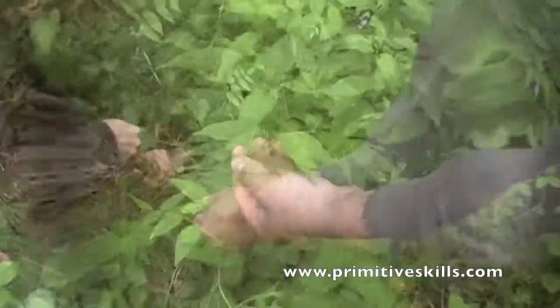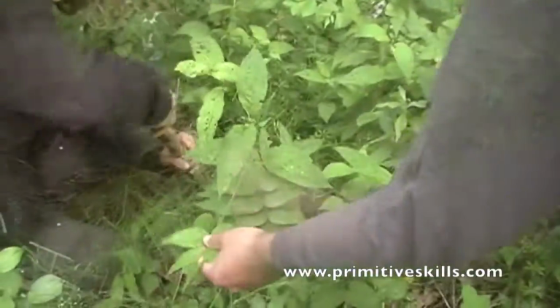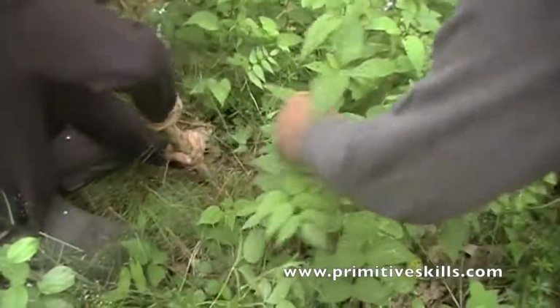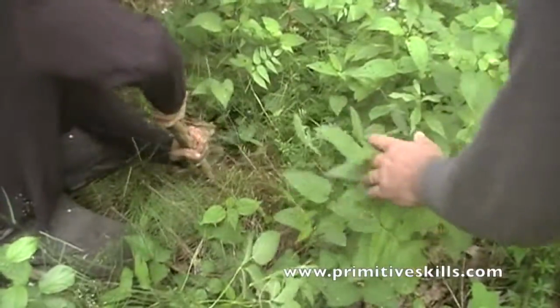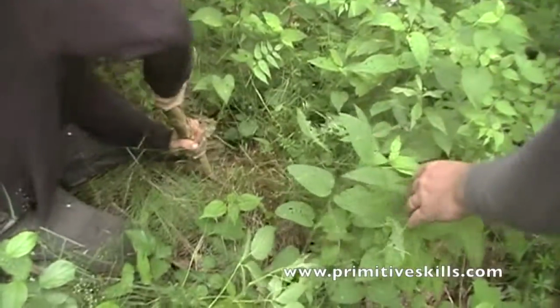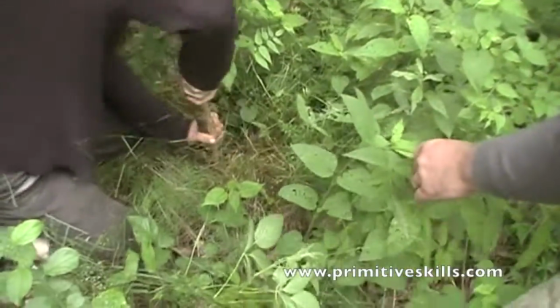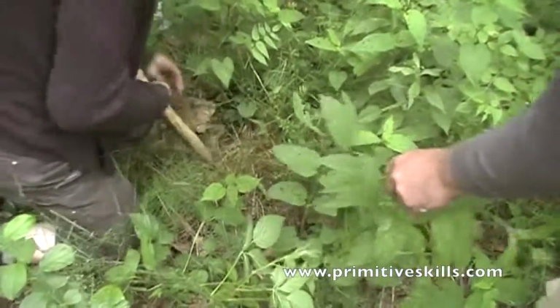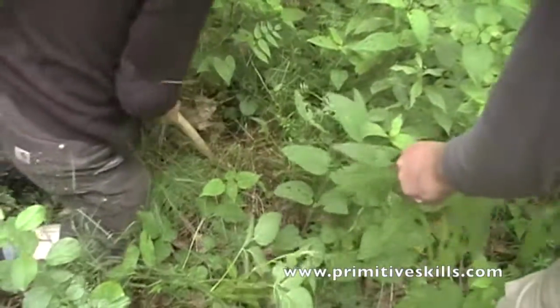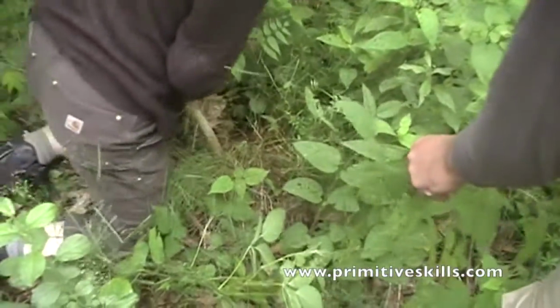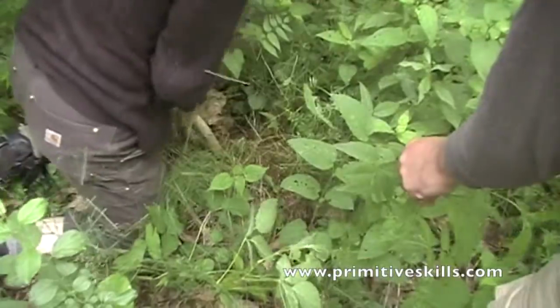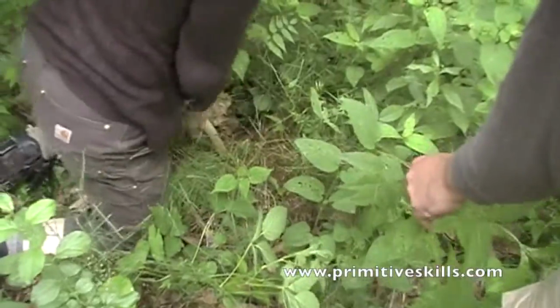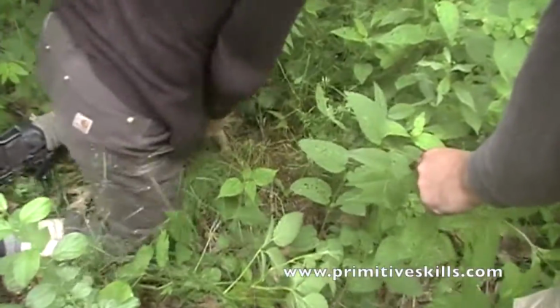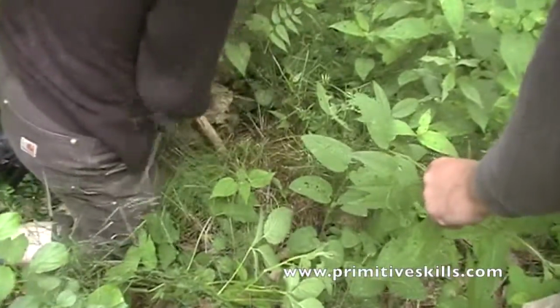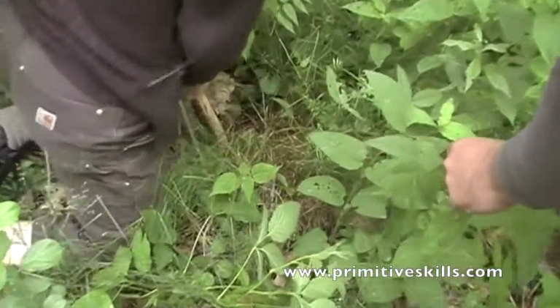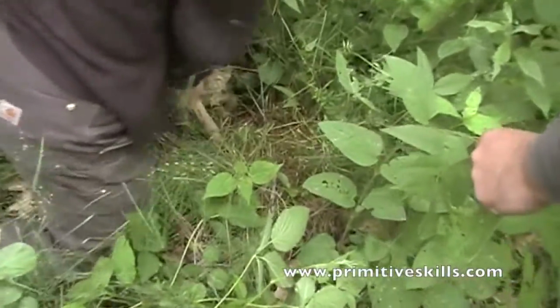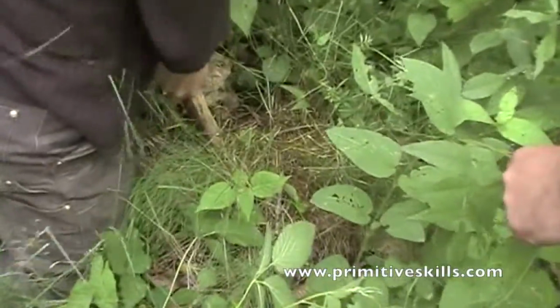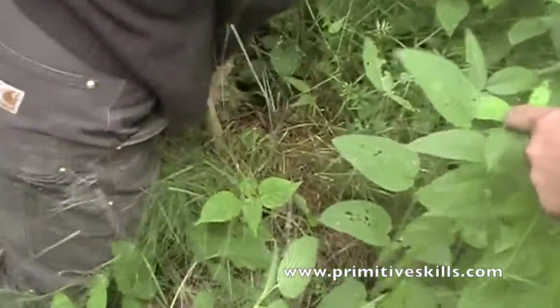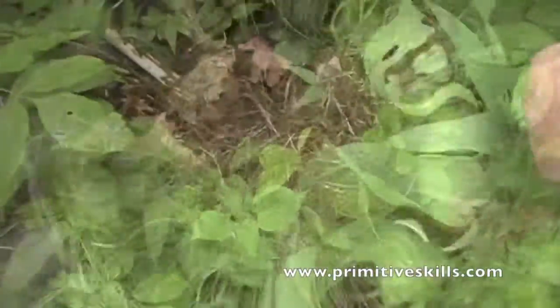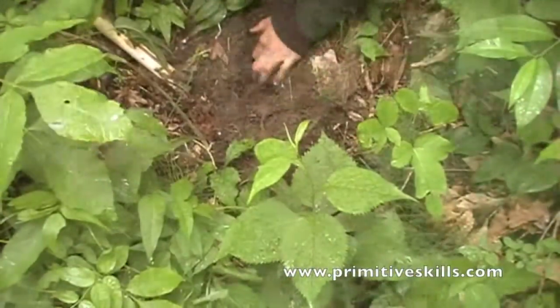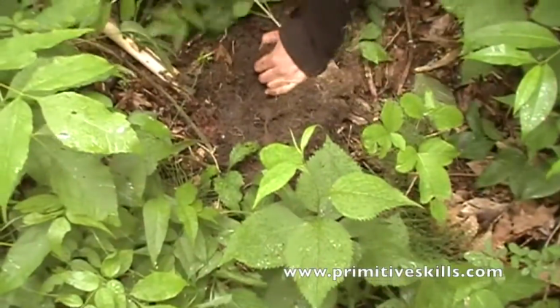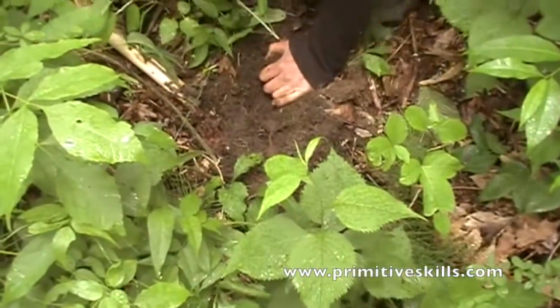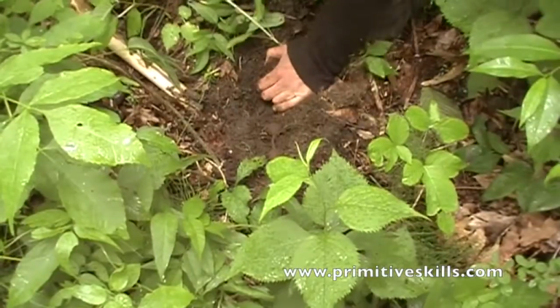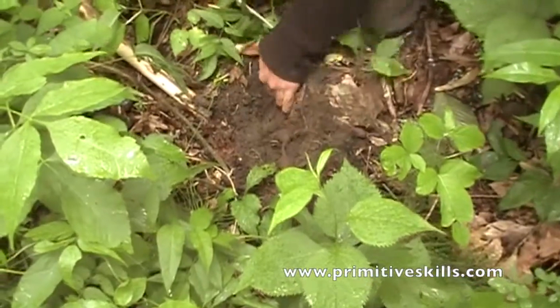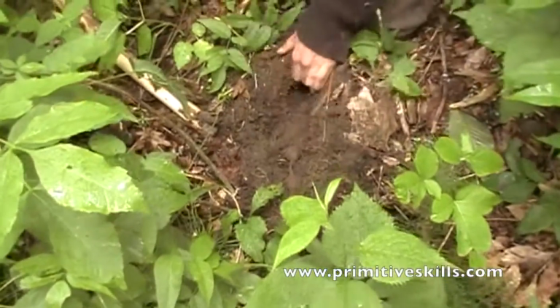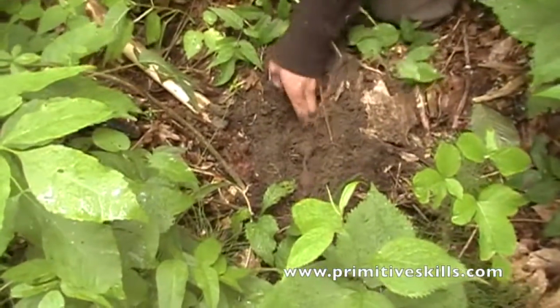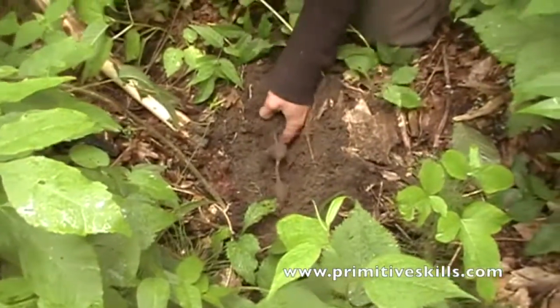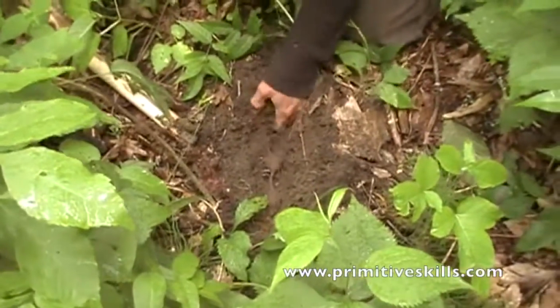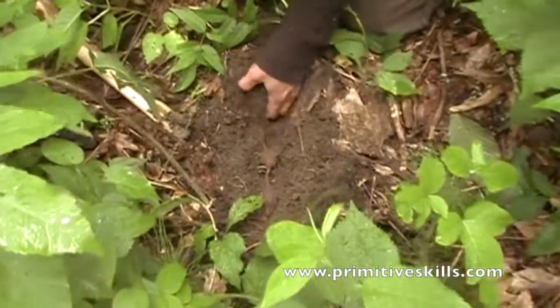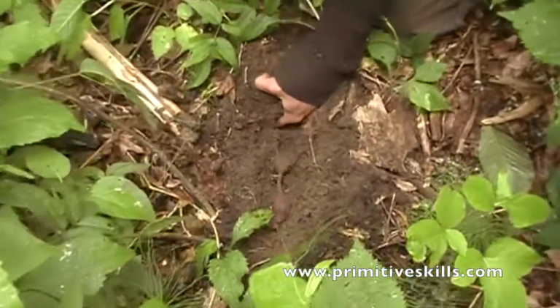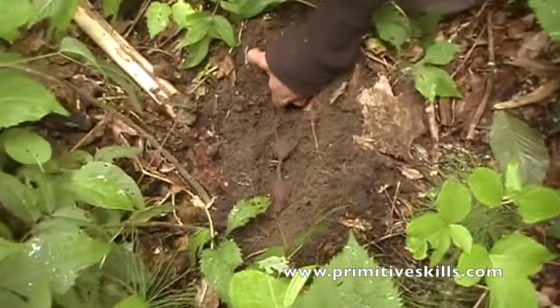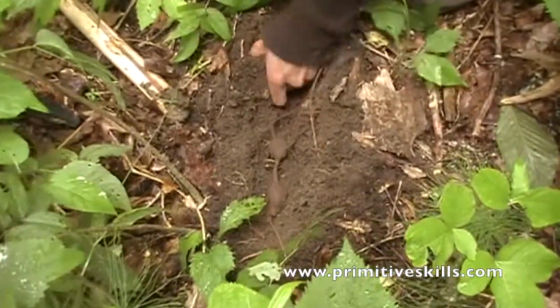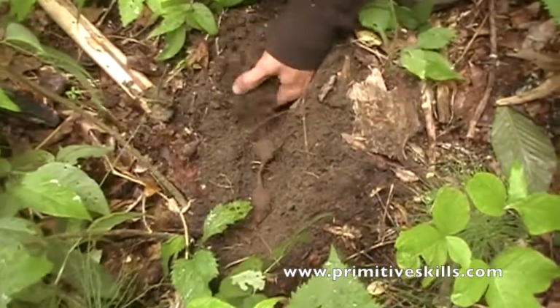It's a vine all the way down to its source. We're digging to get at the tubers underneath, and now we're just going to follow the root and see how many tubers we can find on it.